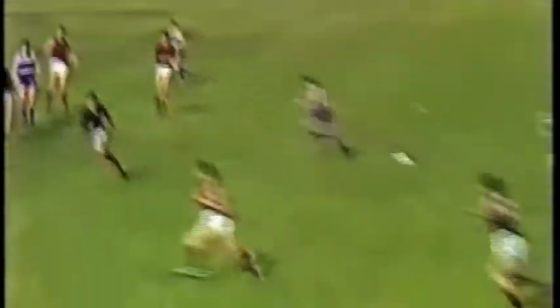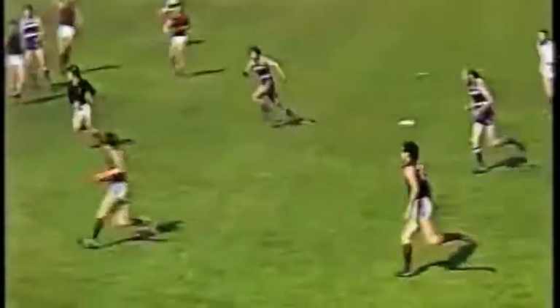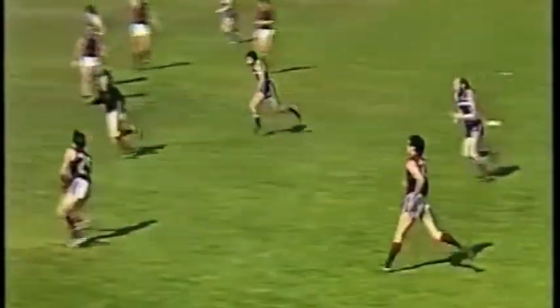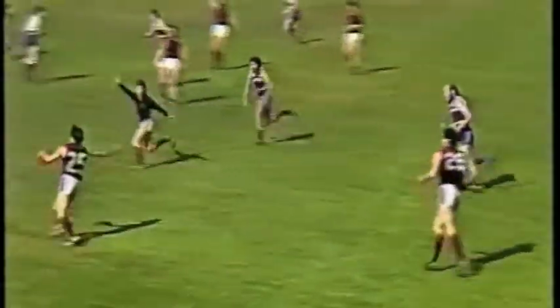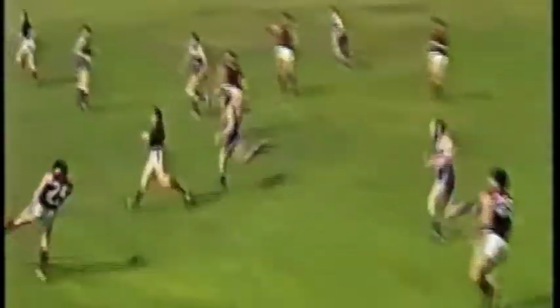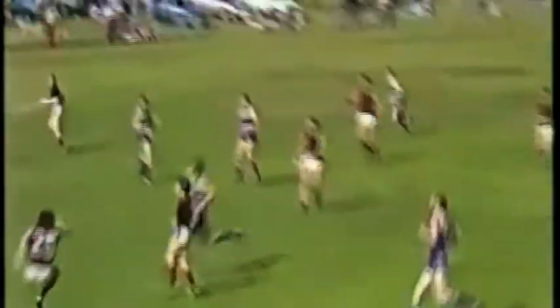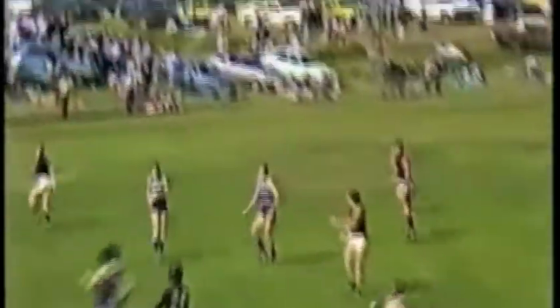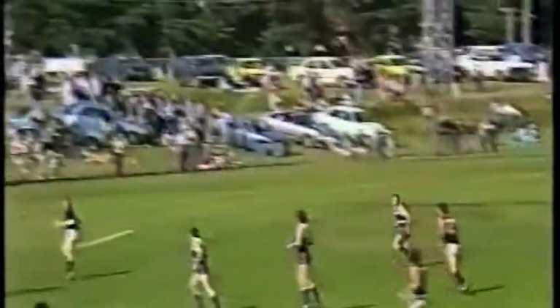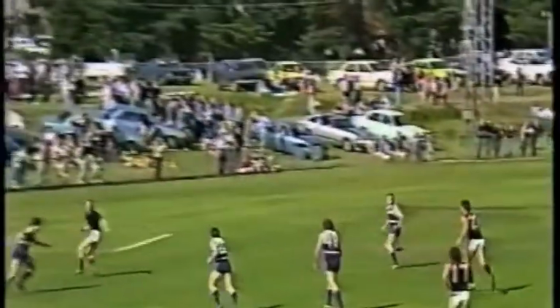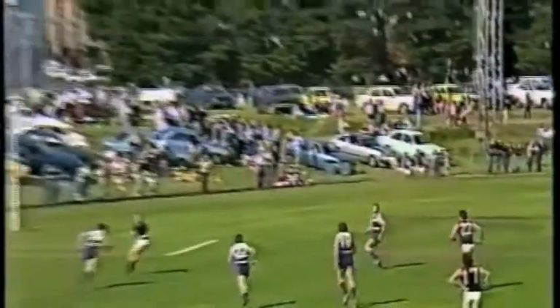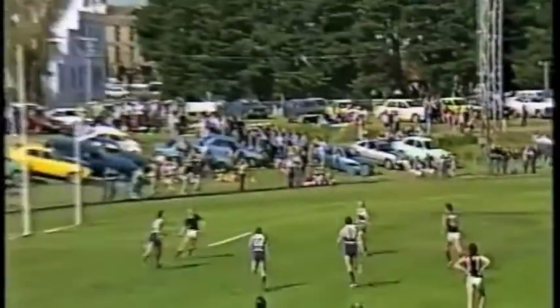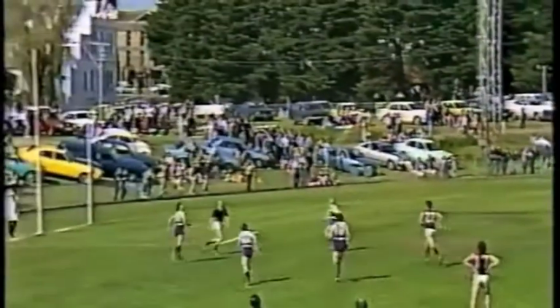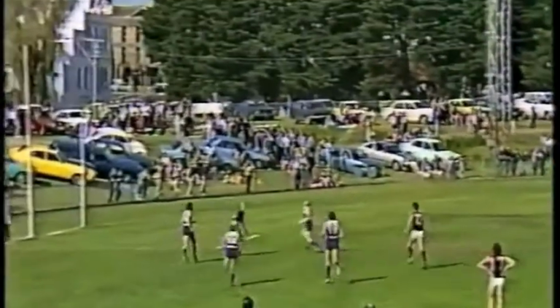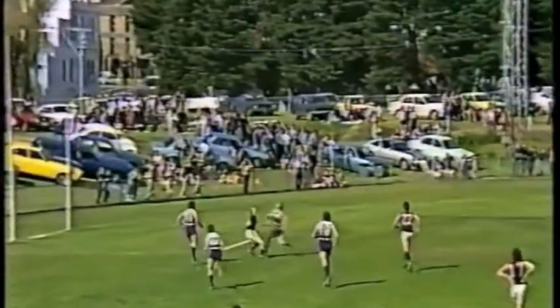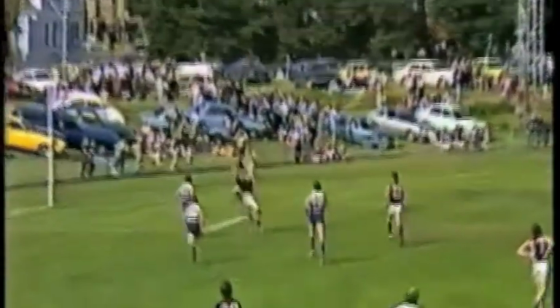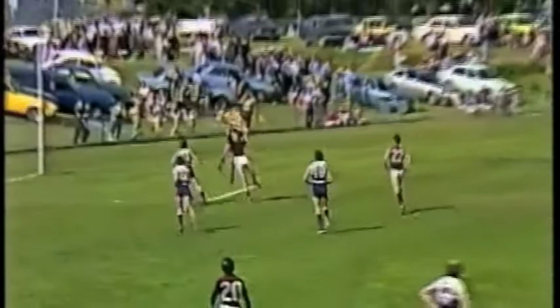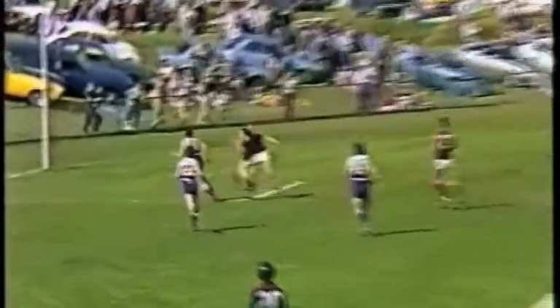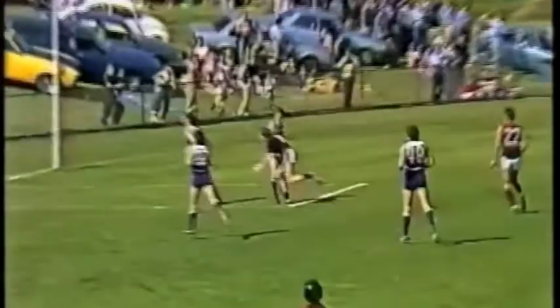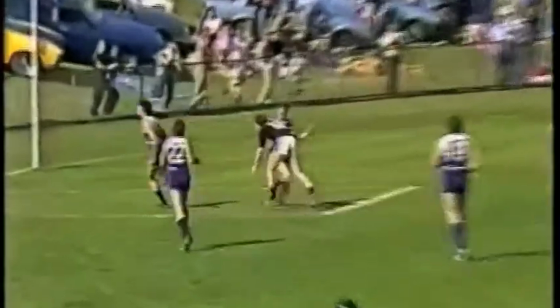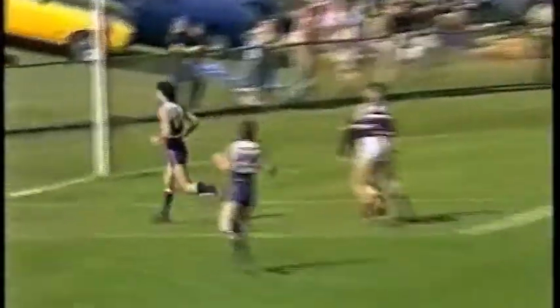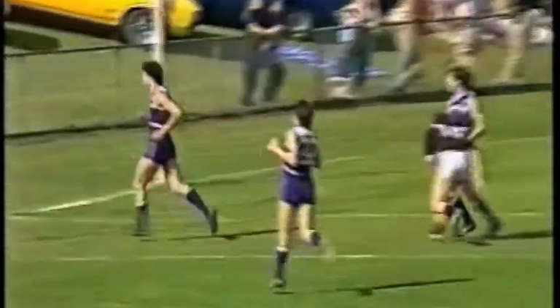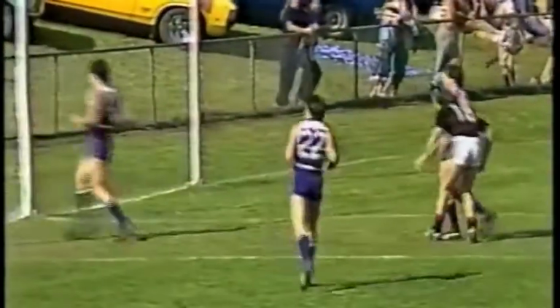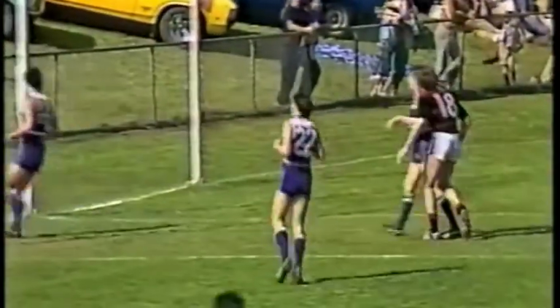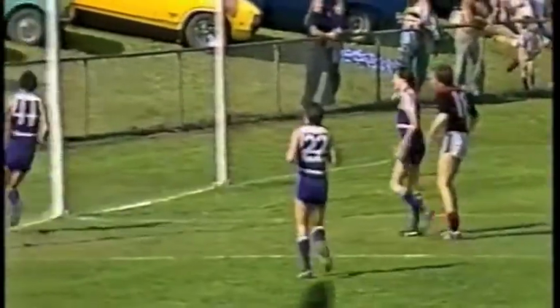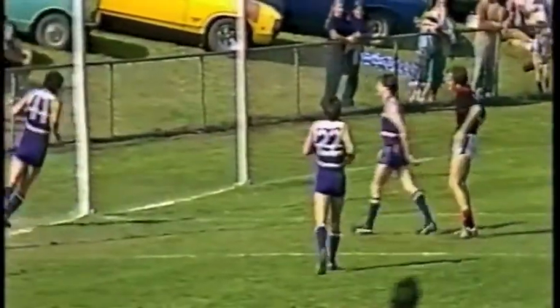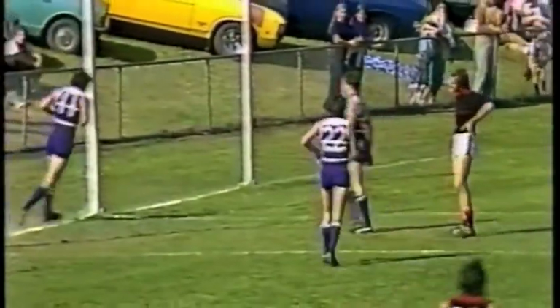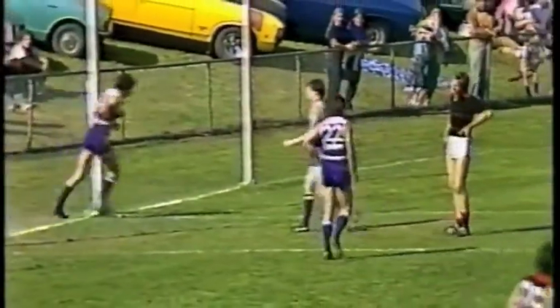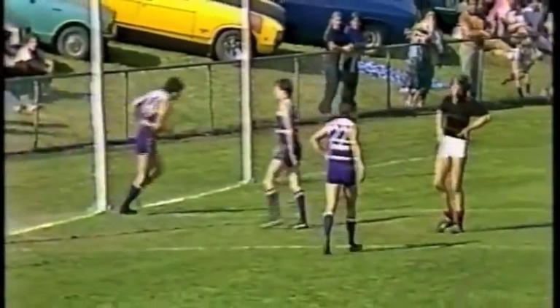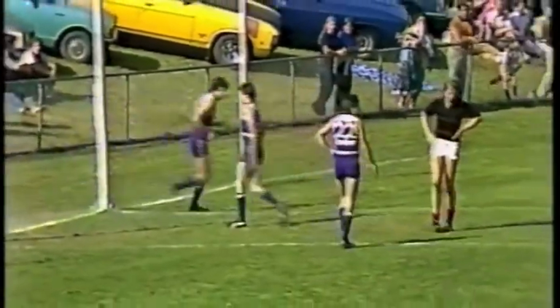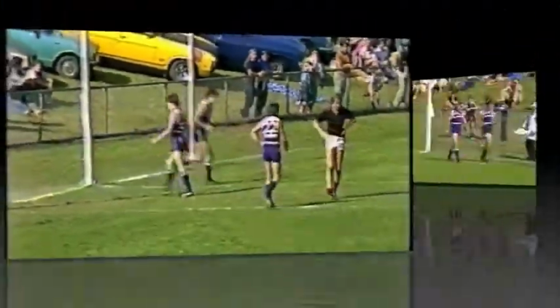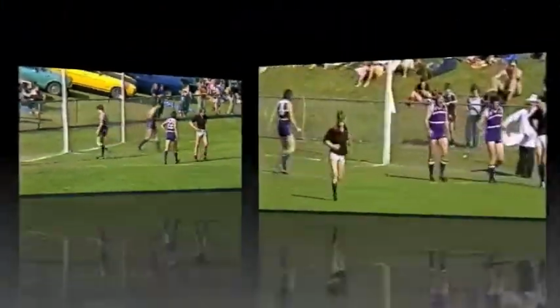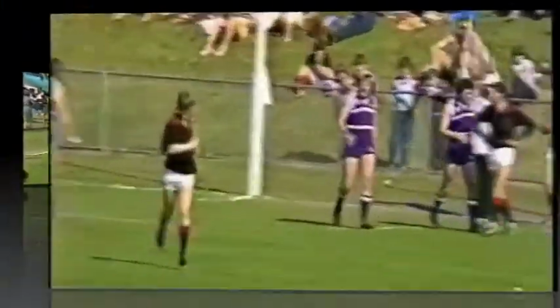Should have been paid. Over to Brendan Rowan — beautiful drop punt, looking for Nick Byrne in the goal square. Can Nick get it? No. That was well defensive play by North Old Boys, and that's all they've done.